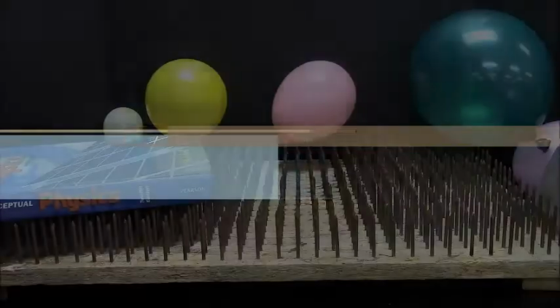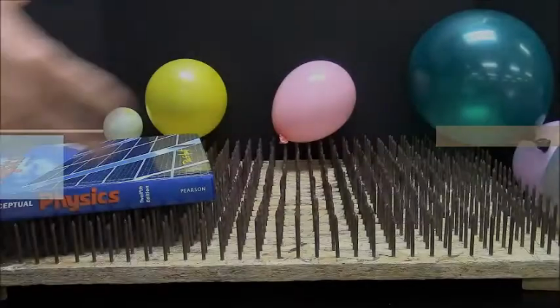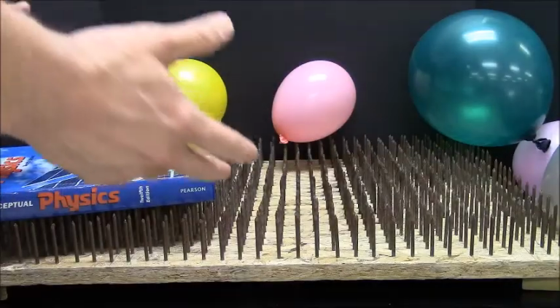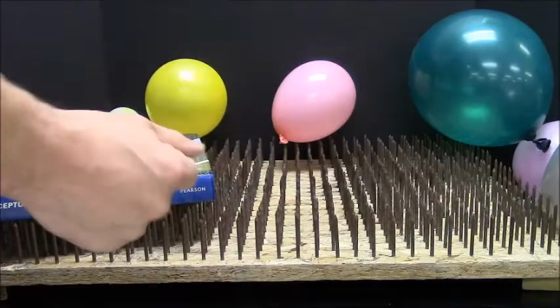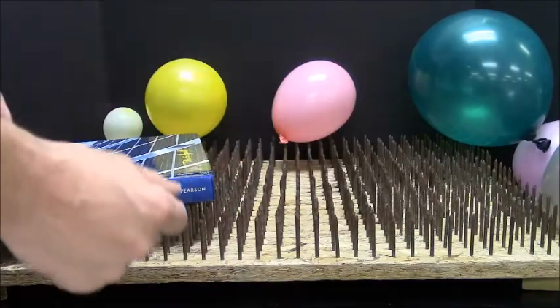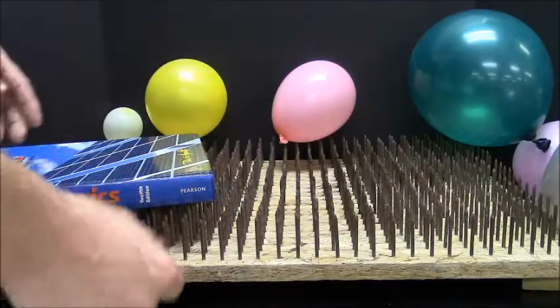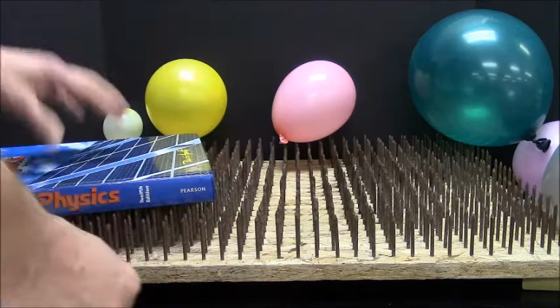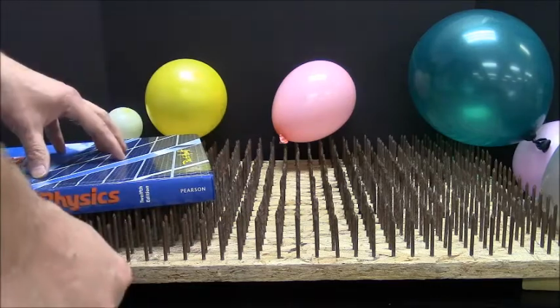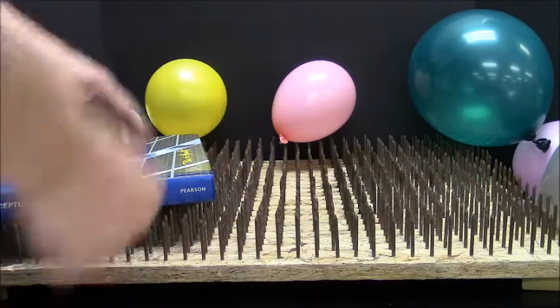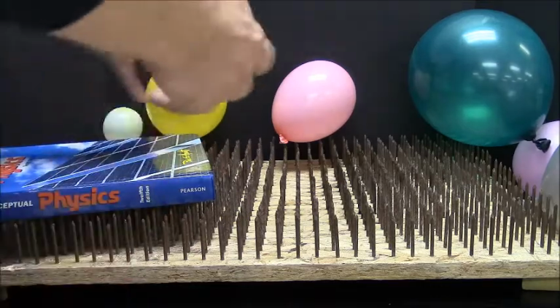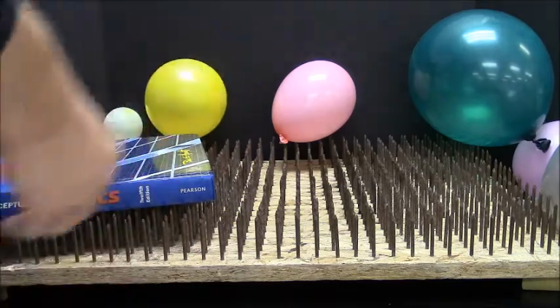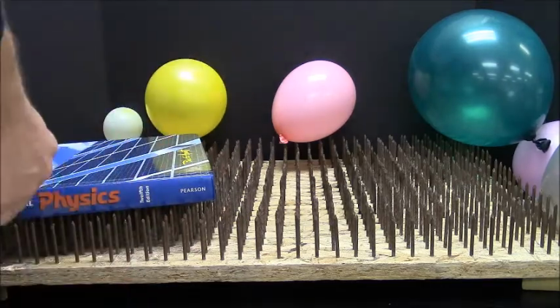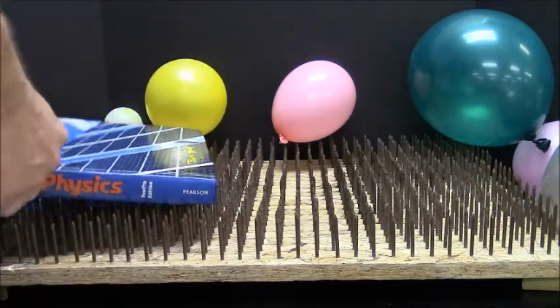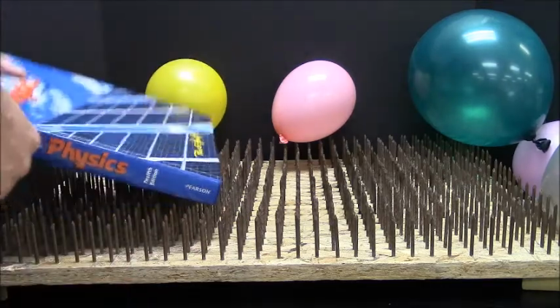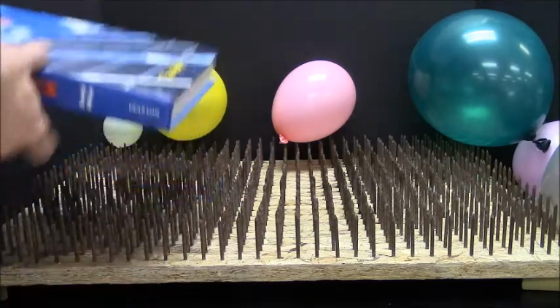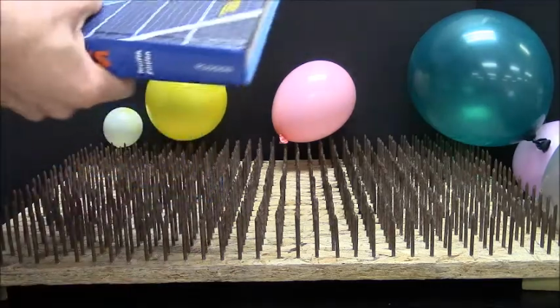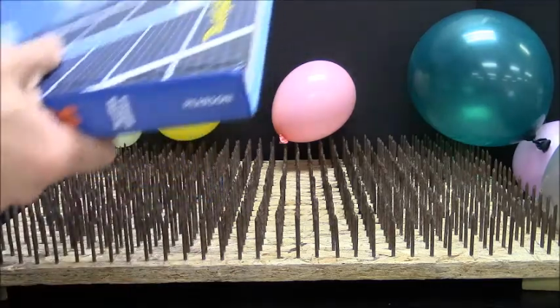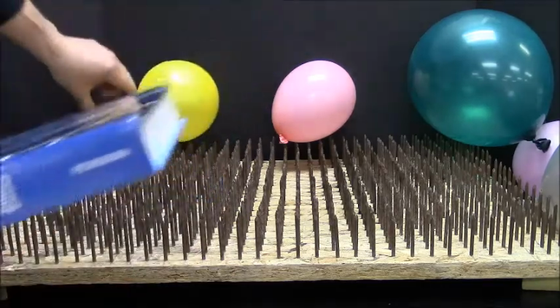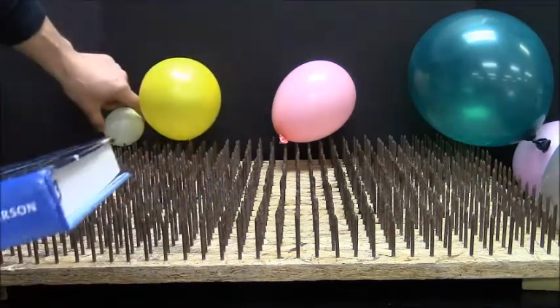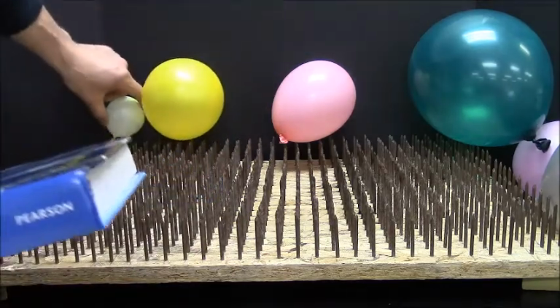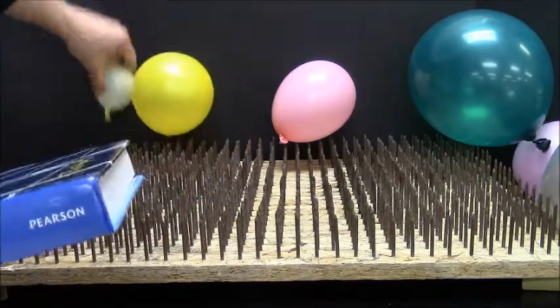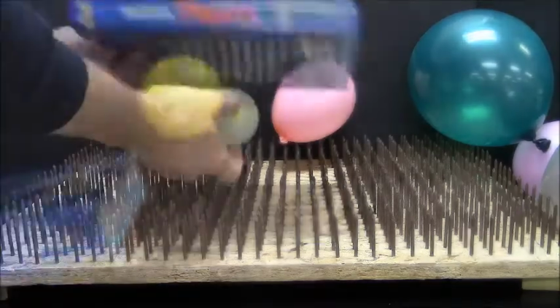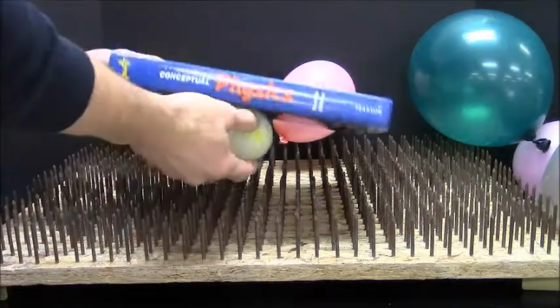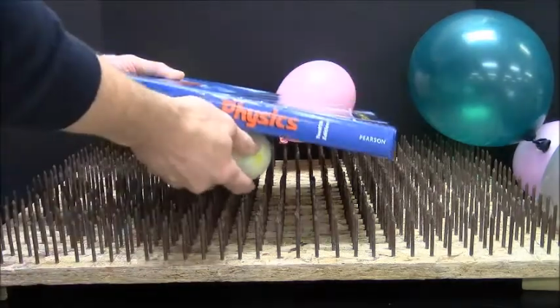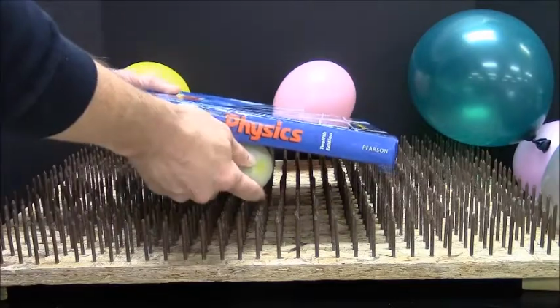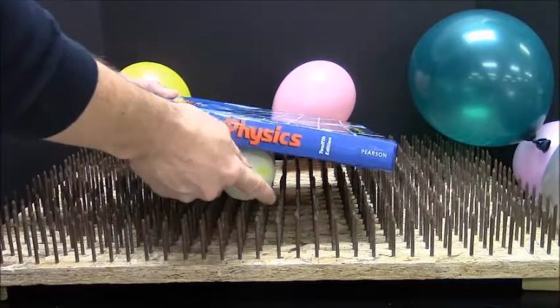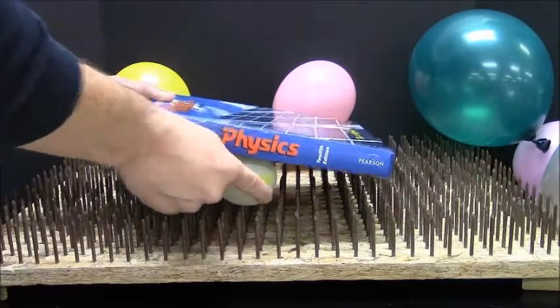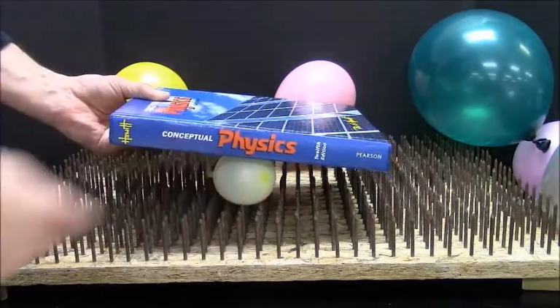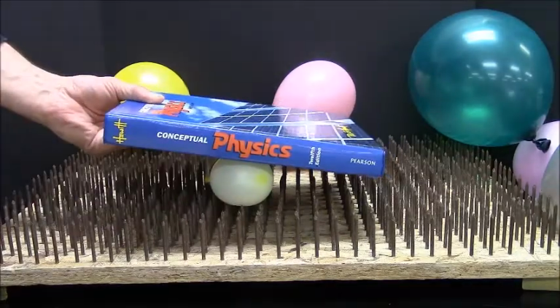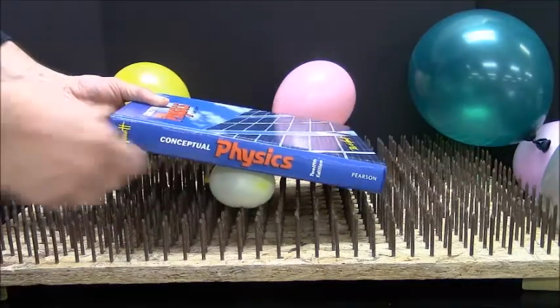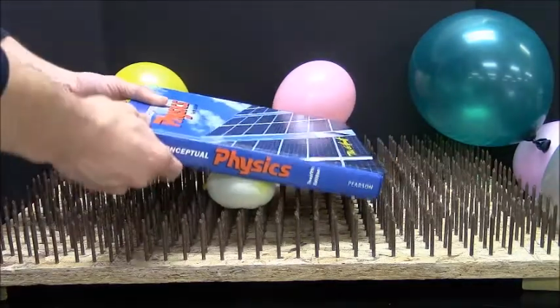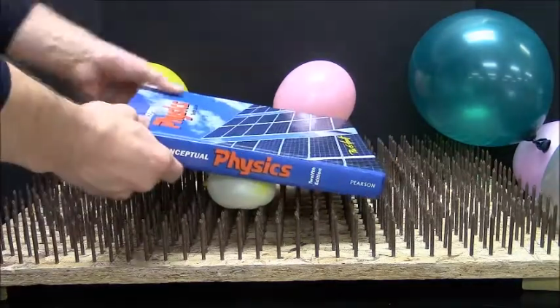Better nails, book, some balloons. Let's try a couple different experiments here. We've got it up here where the camera will capture it.